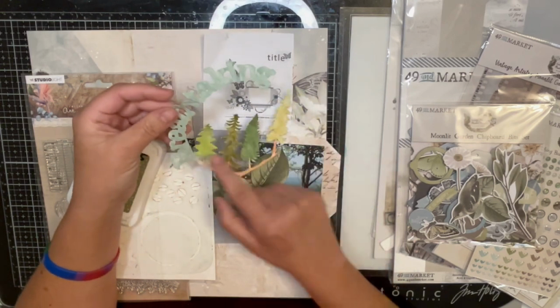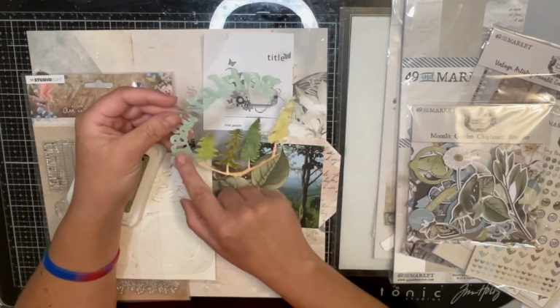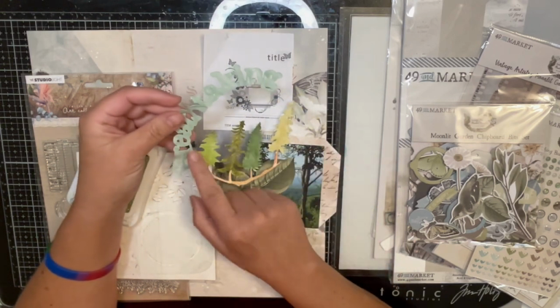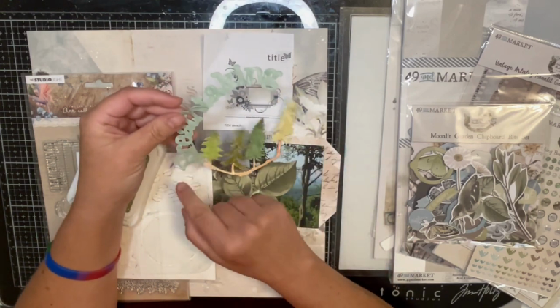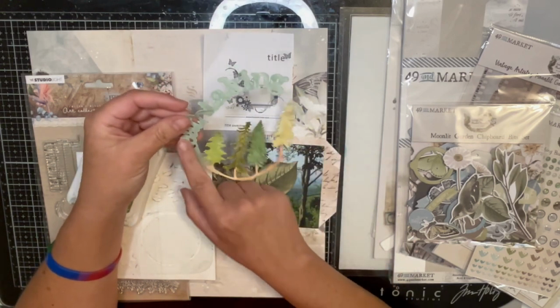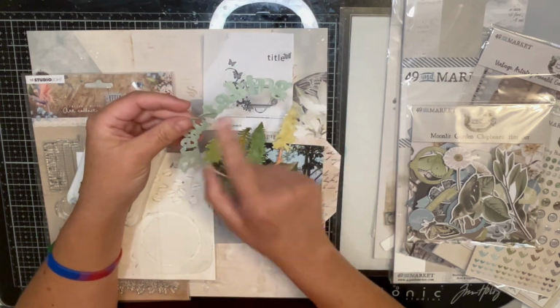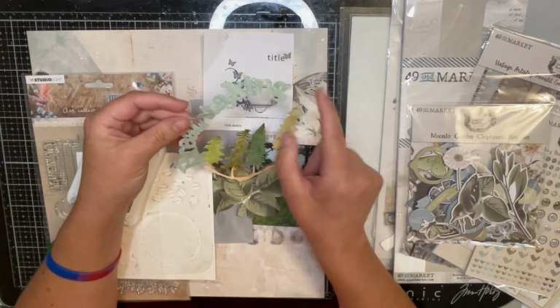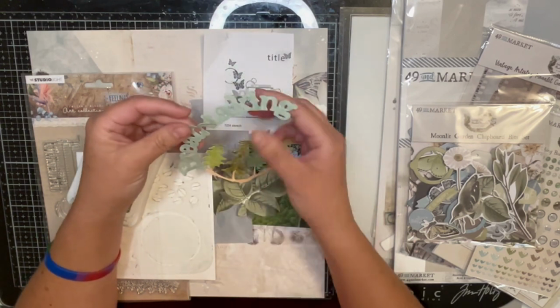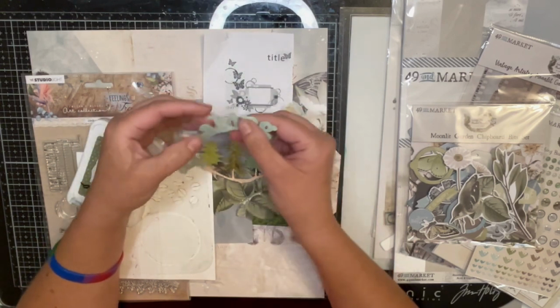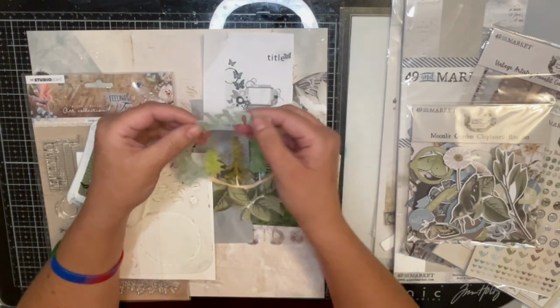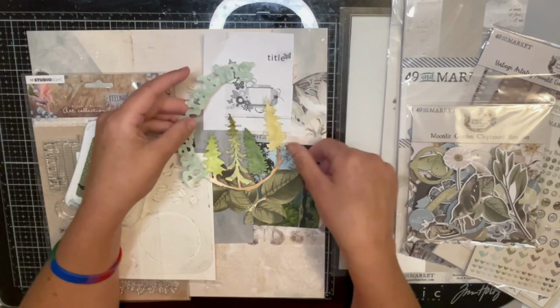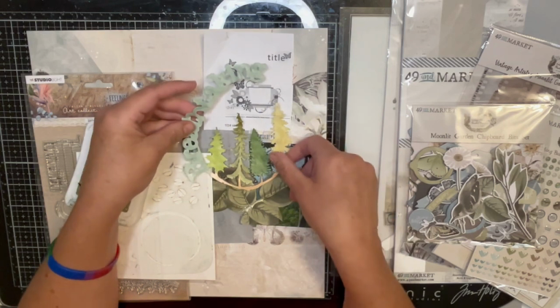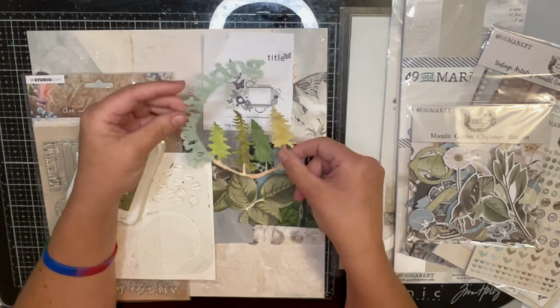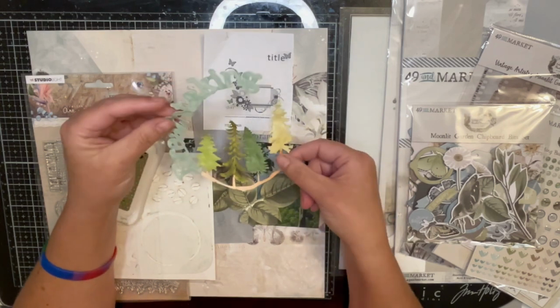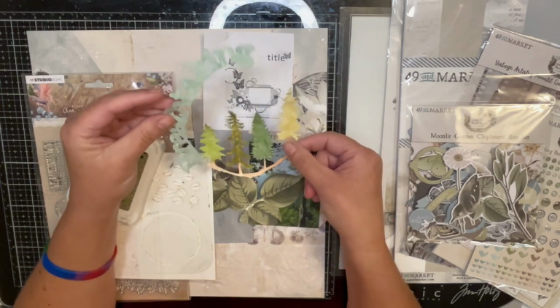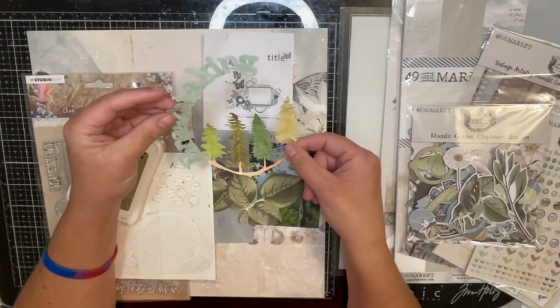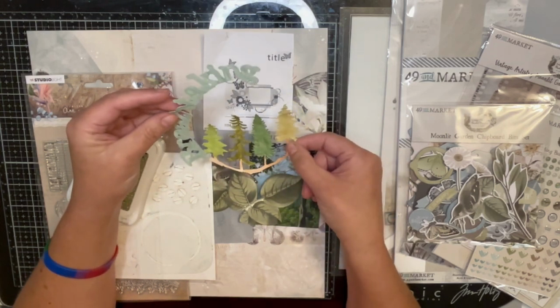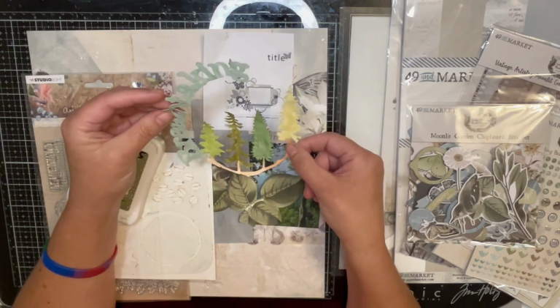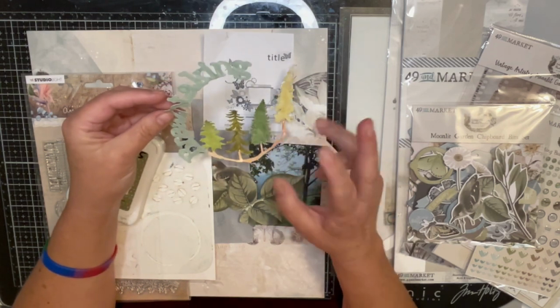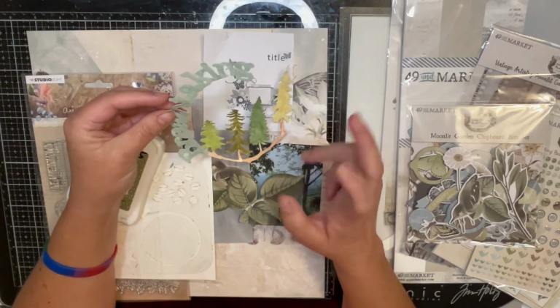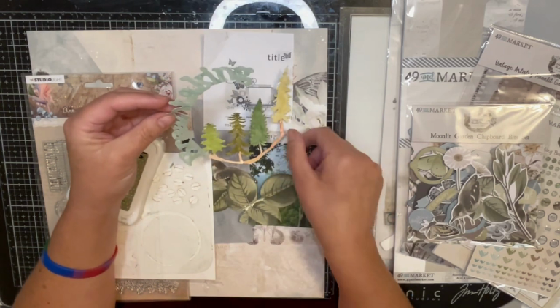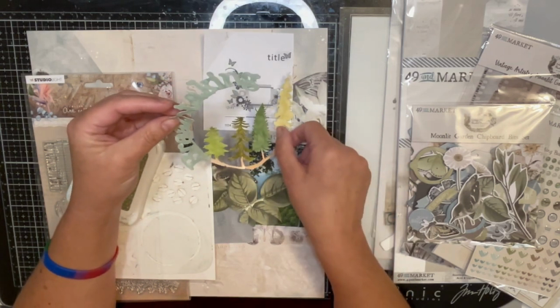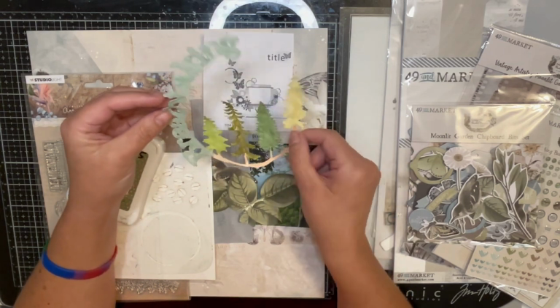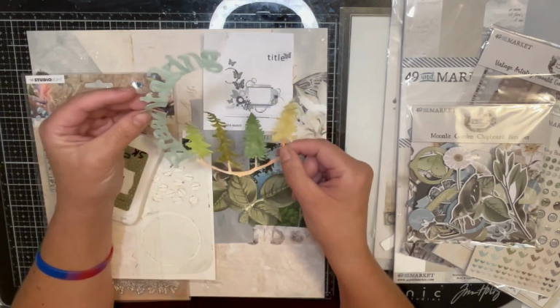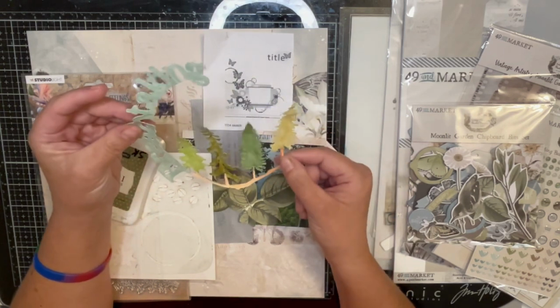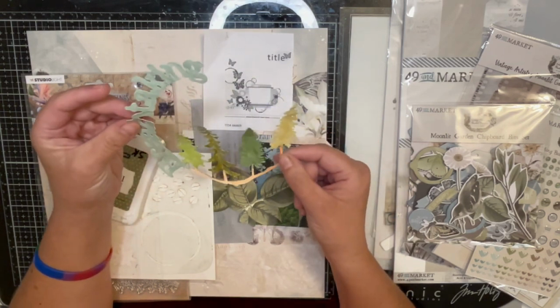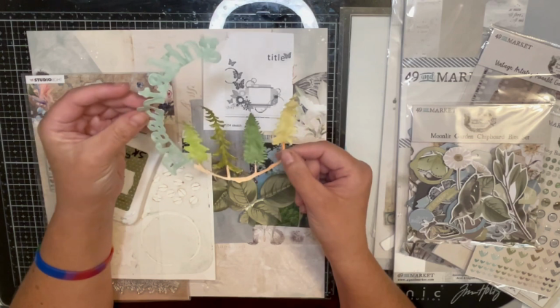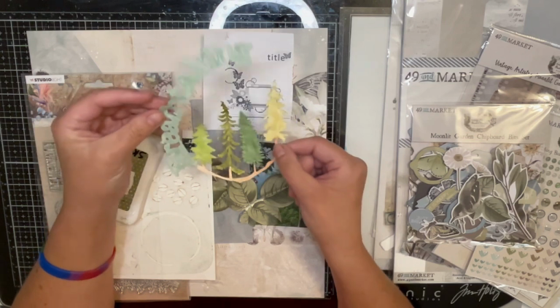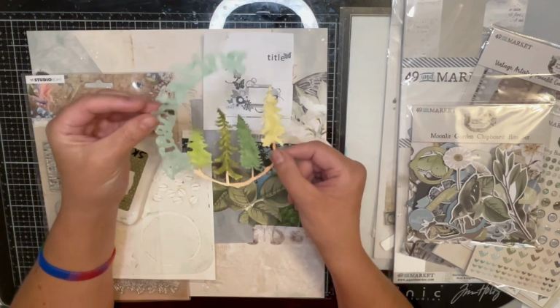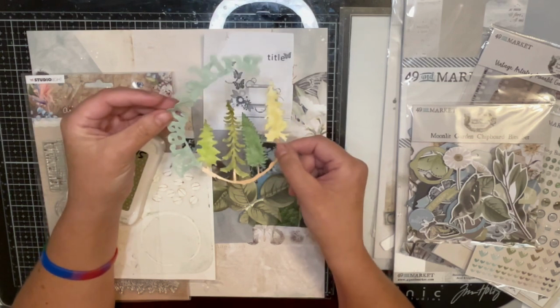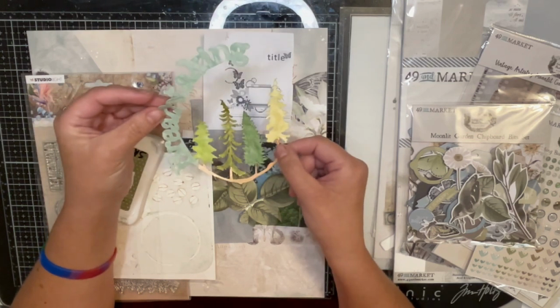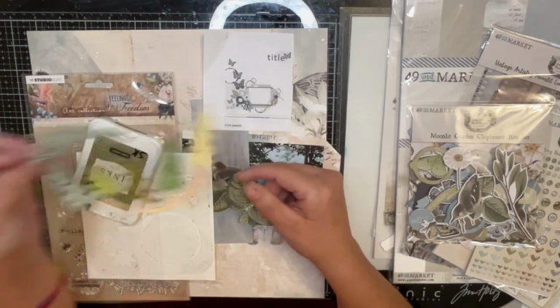Like I said, you can tell that it's not even, but I kind of think that adds to it since it is a rough, outdoorsy cut file. So there is my cut file.